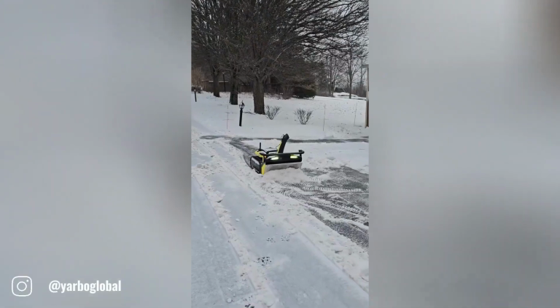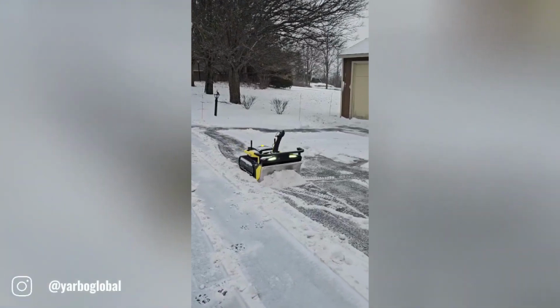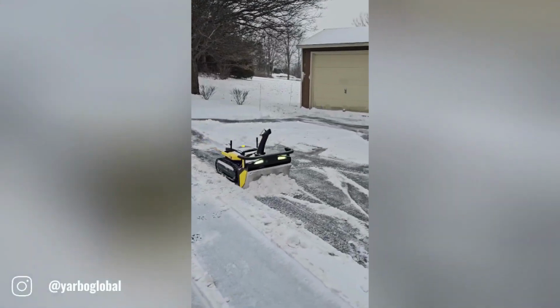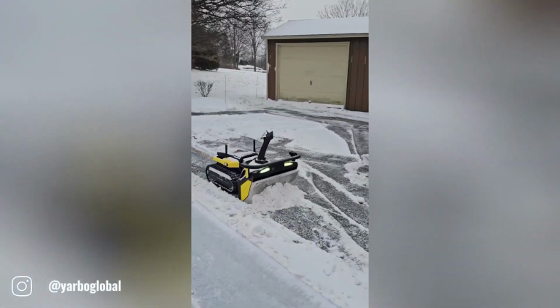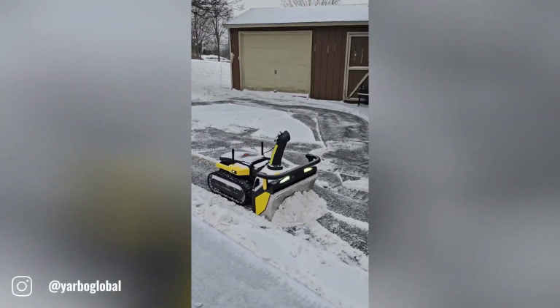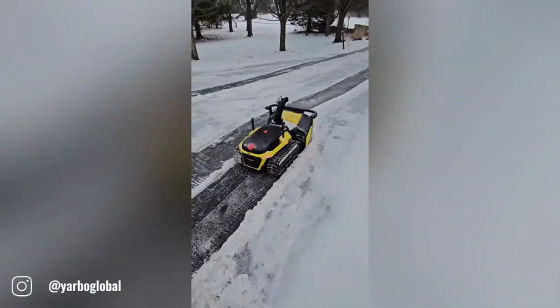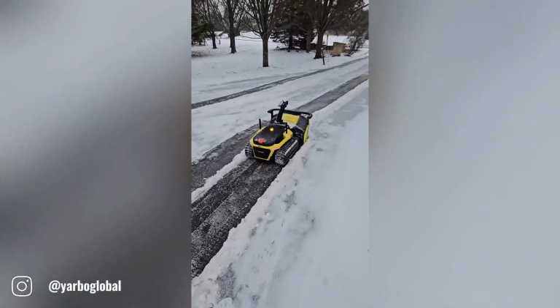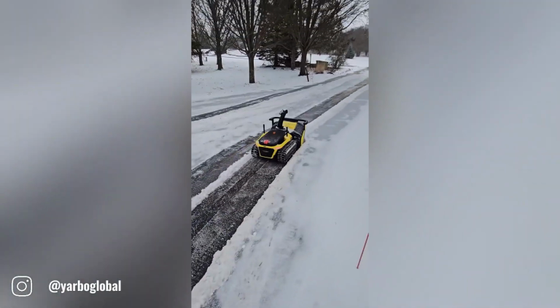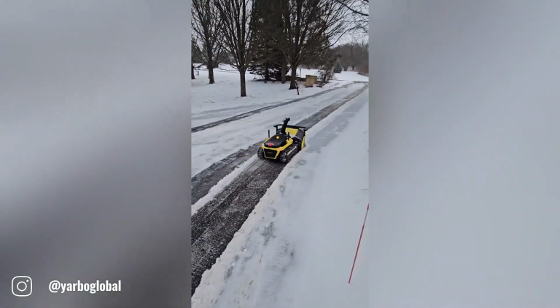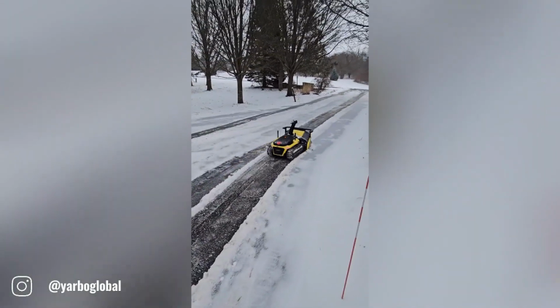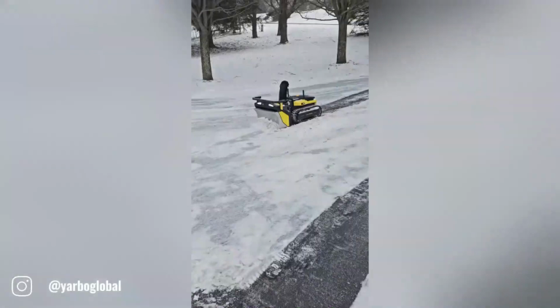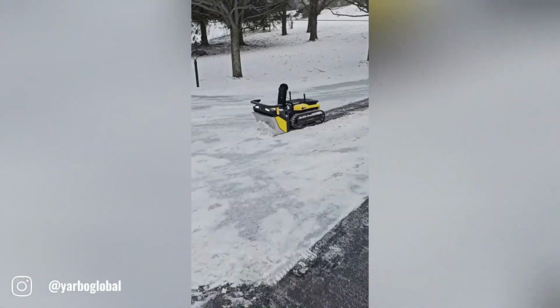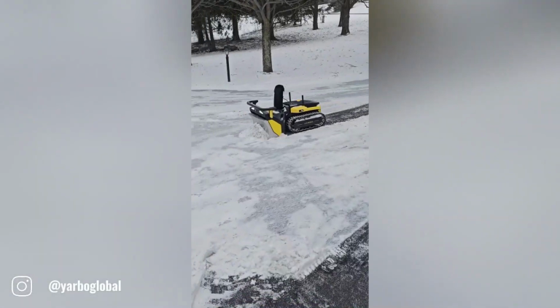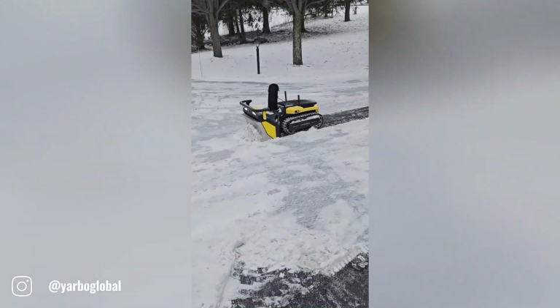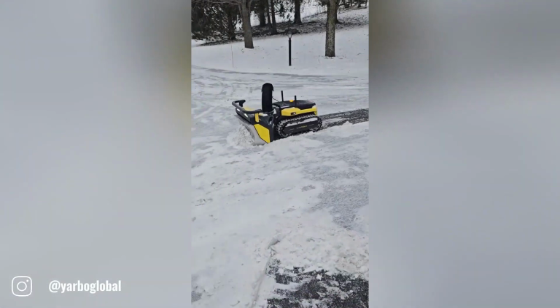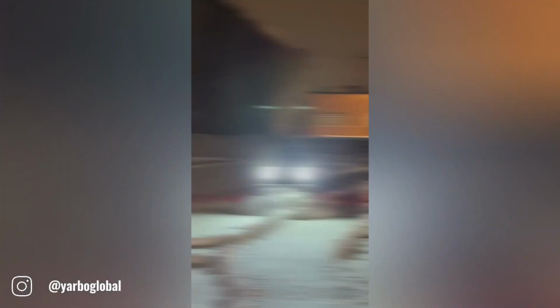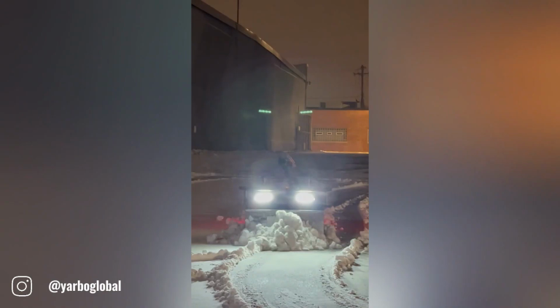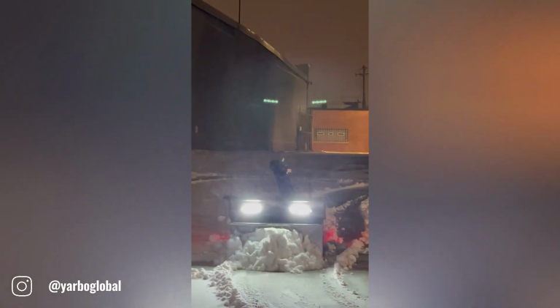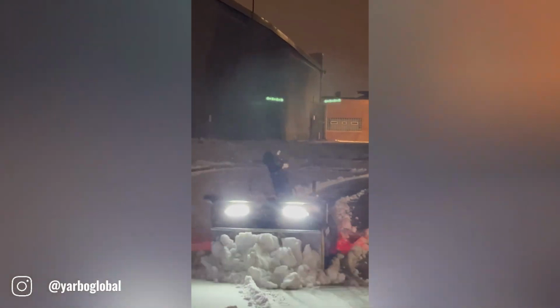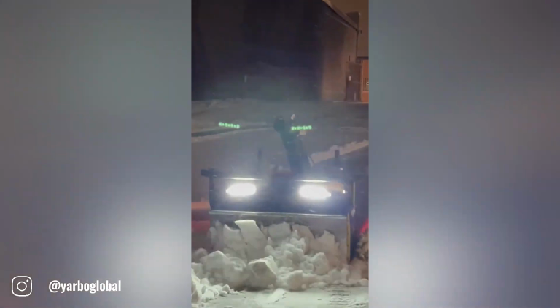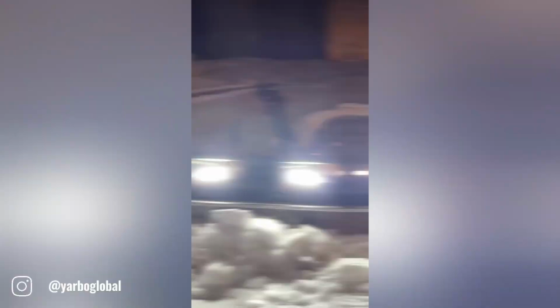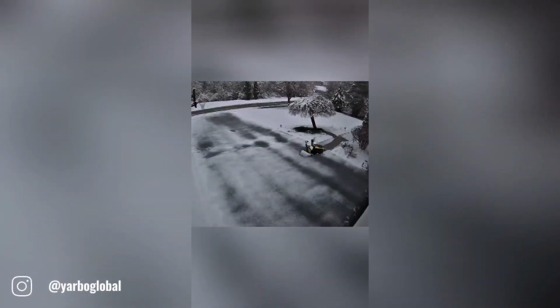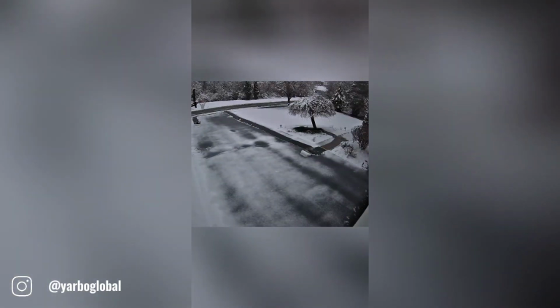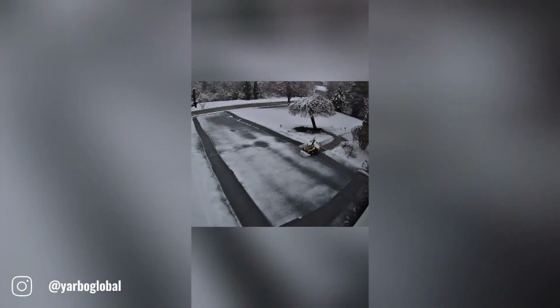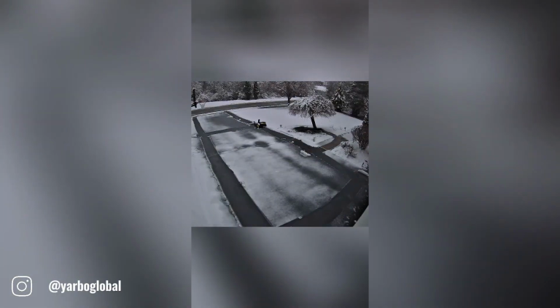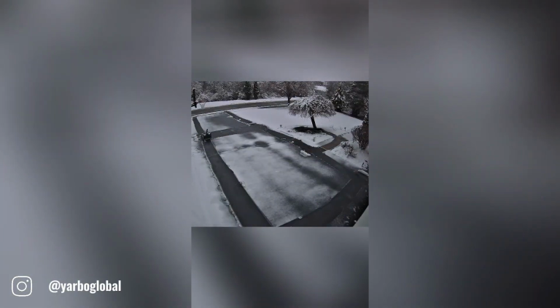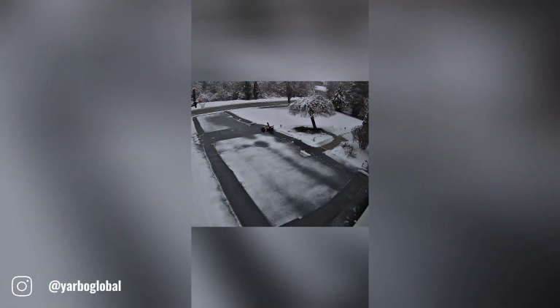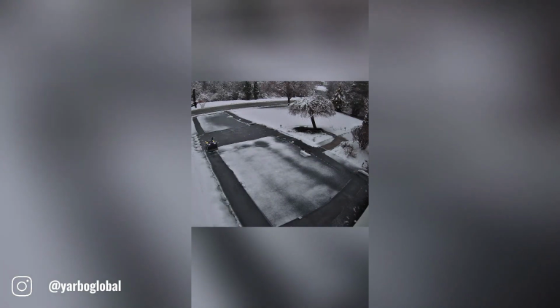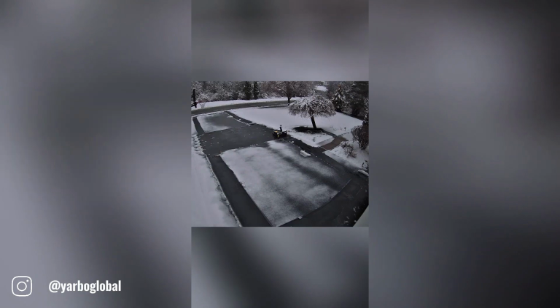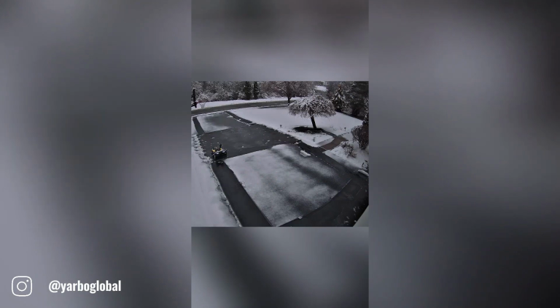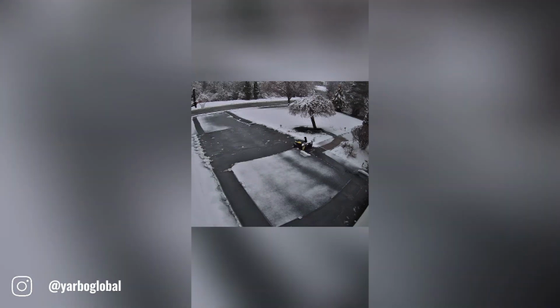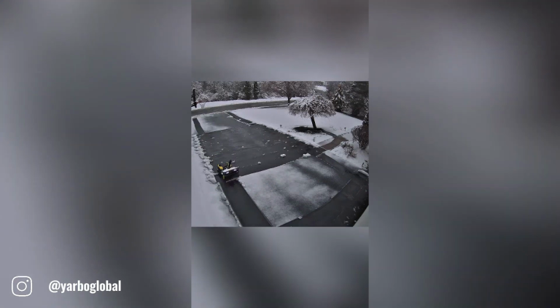No matter what kind of snow falls, Yarbo has you covered. Whether it's light and fluffy or heavy and wet, Yarbo's advanced technology can handle it all. With its powerful motor and efficient snow-clearing capabilities, you can say goodbye to shoveling and enjoy a snow-free driveway.